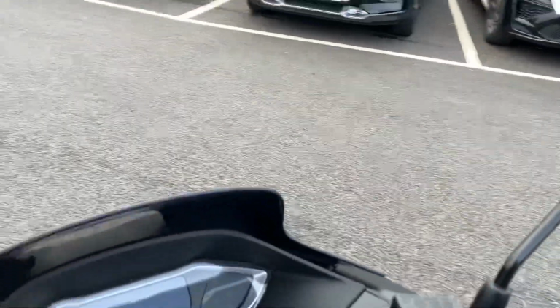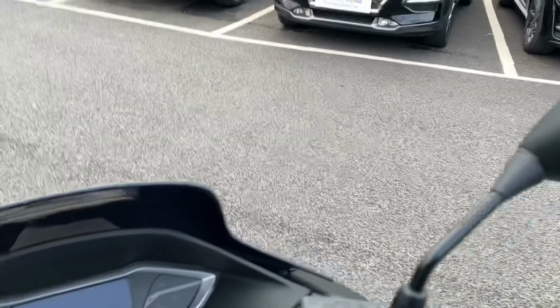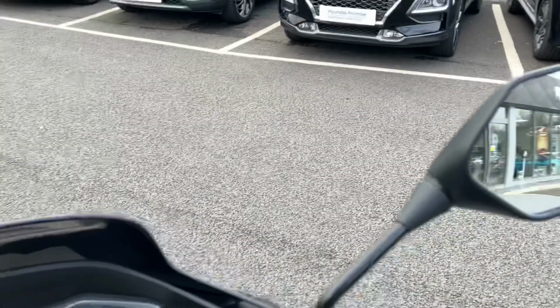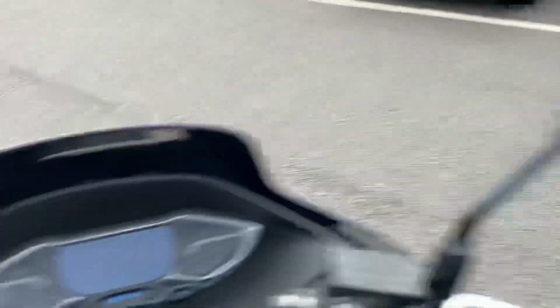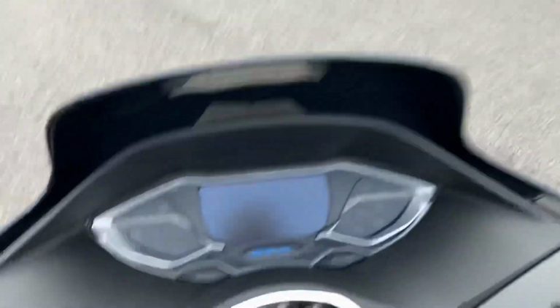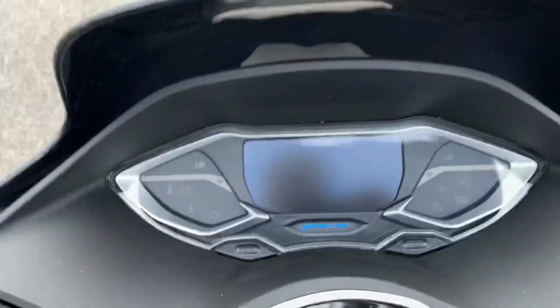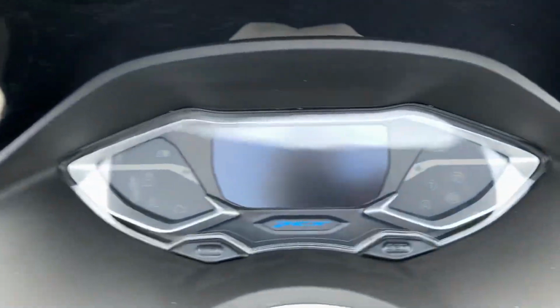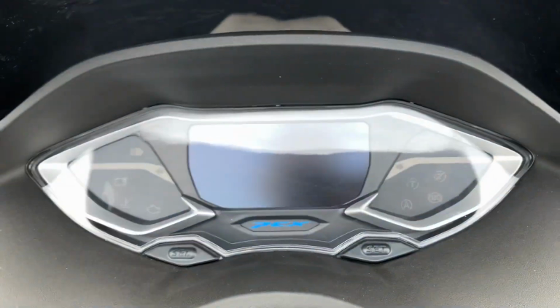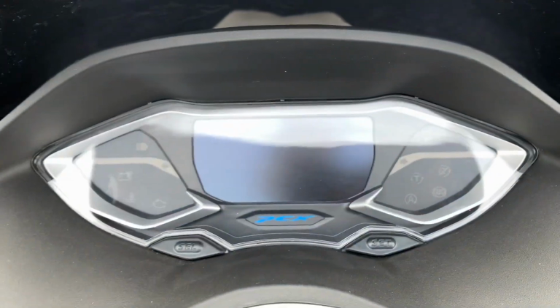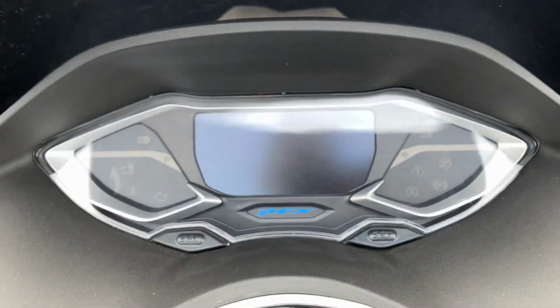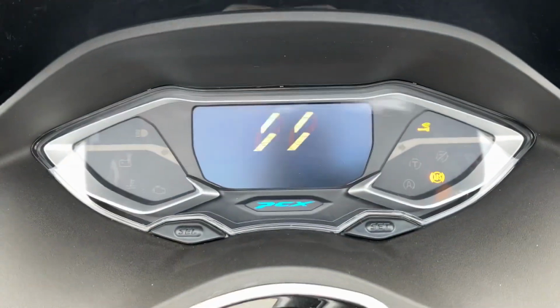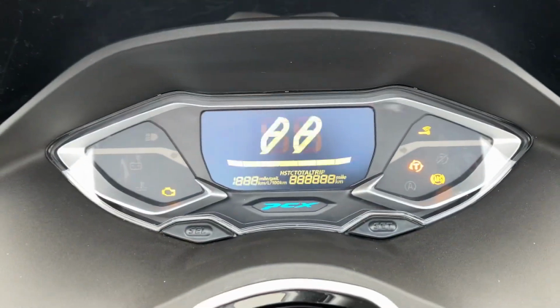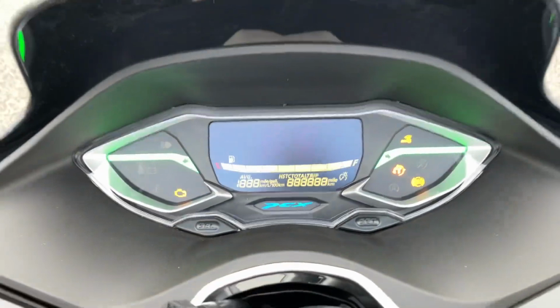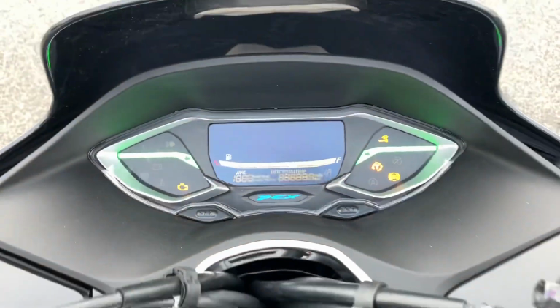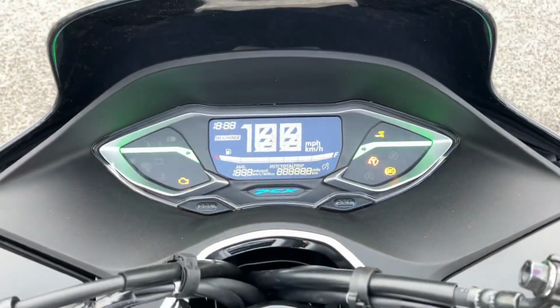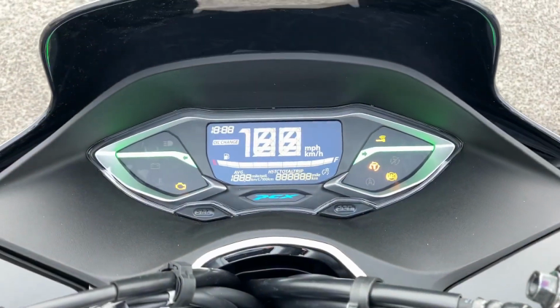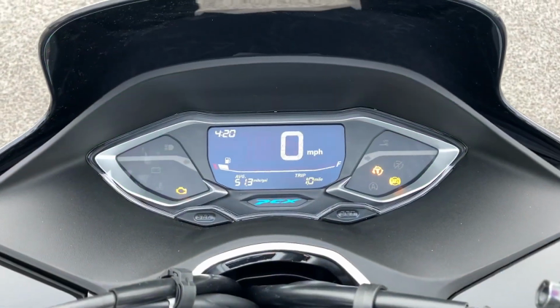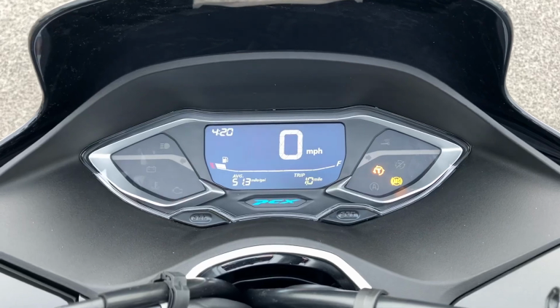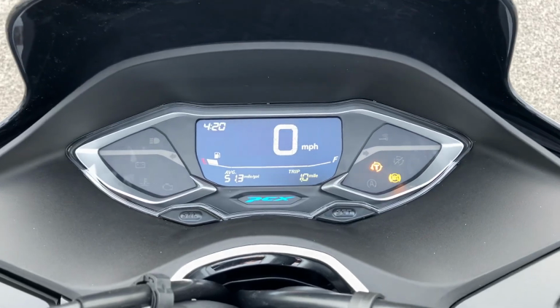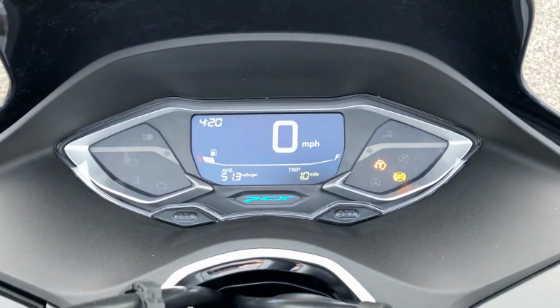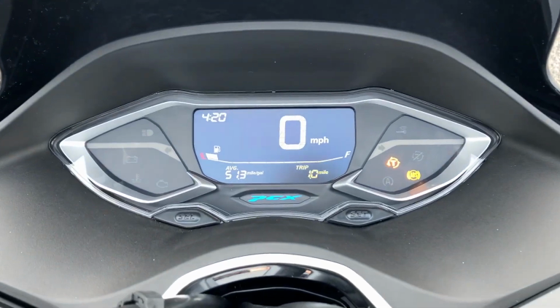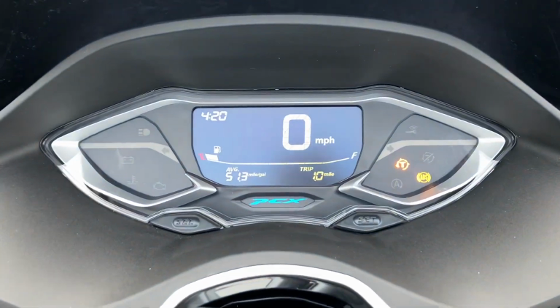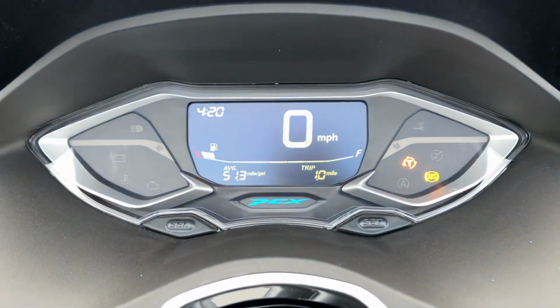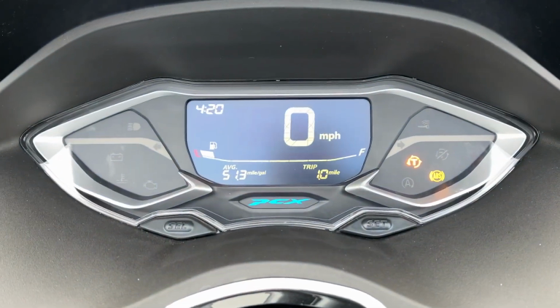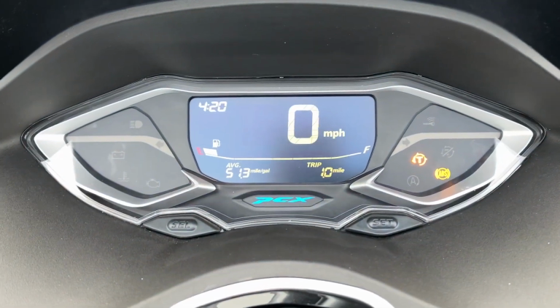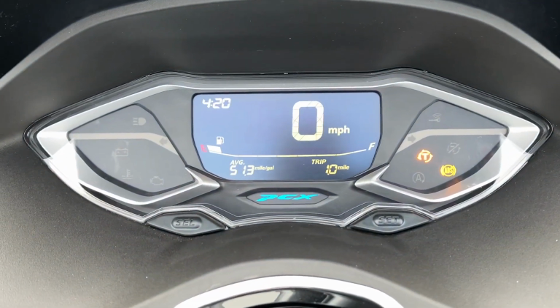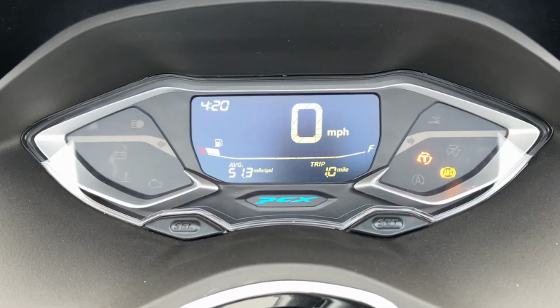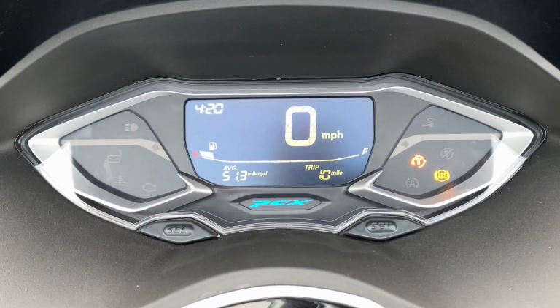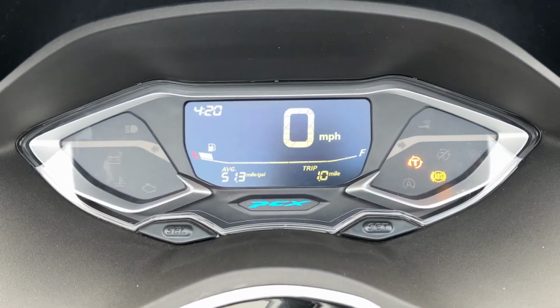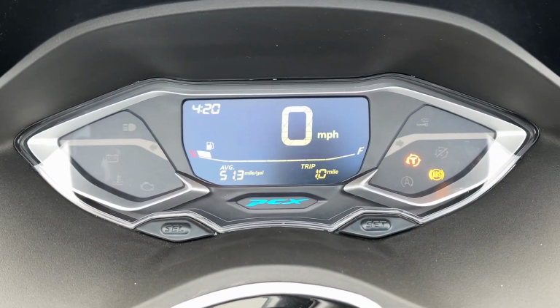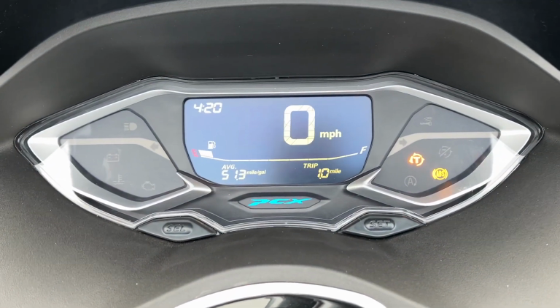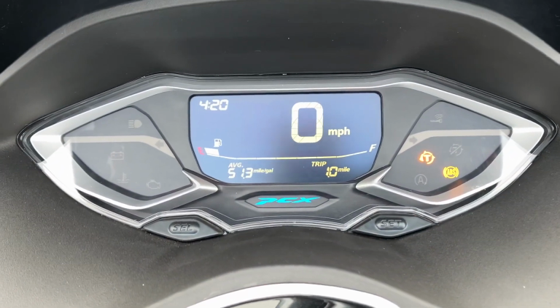We'll turn the display on so you can see how it looks. It's all keyless on one of these, so as long as you've got your key in your pocket and close to the bike, it'll allow you to open the seat, fuel tank, or start the bike.